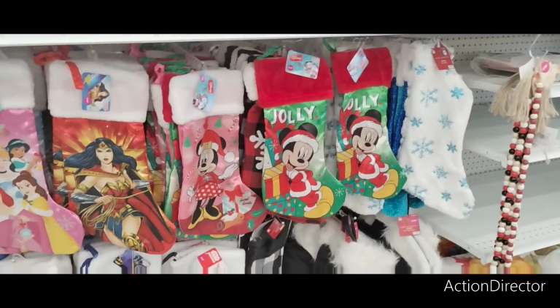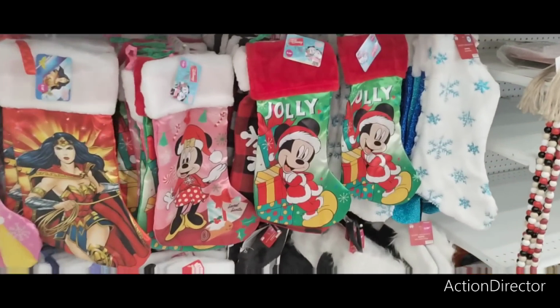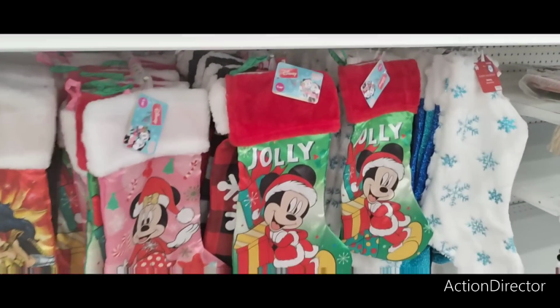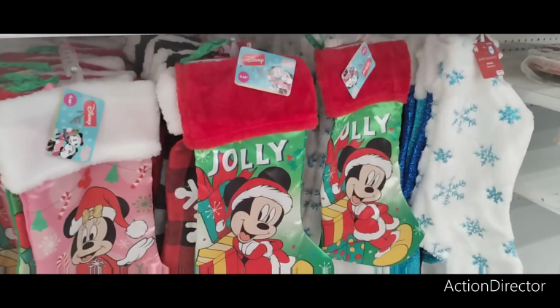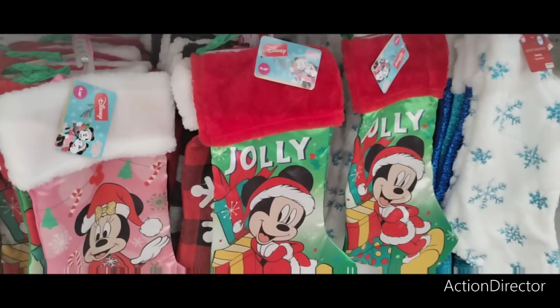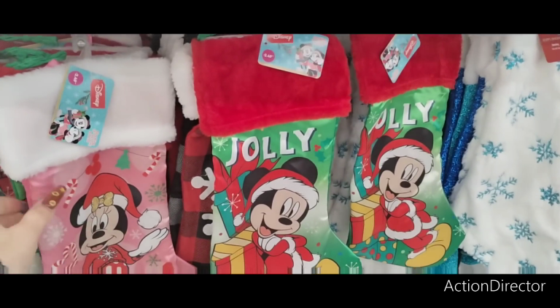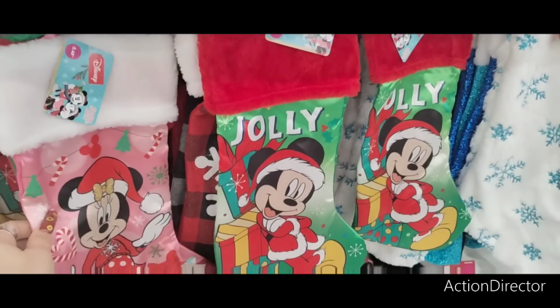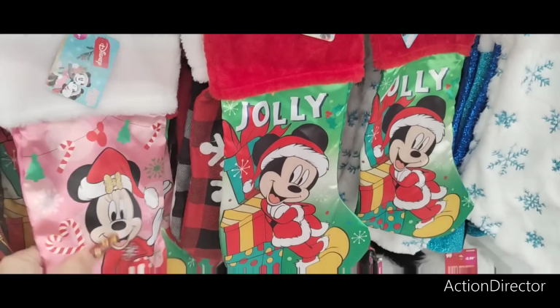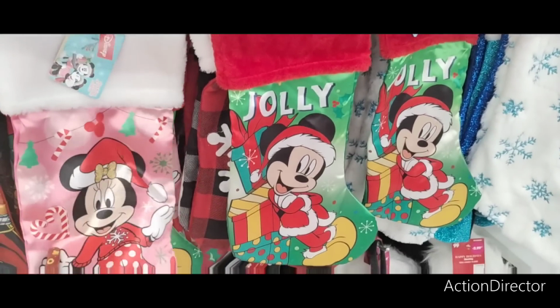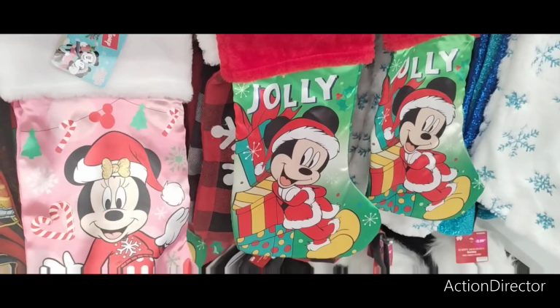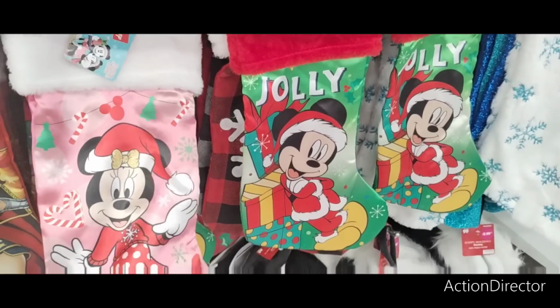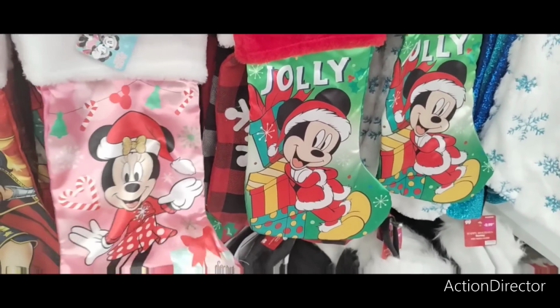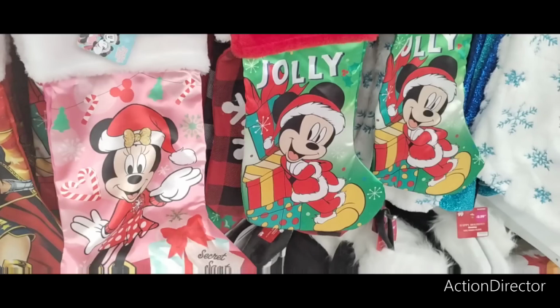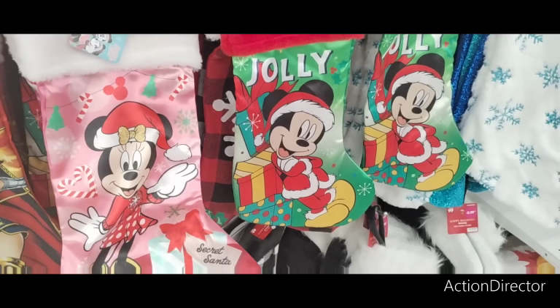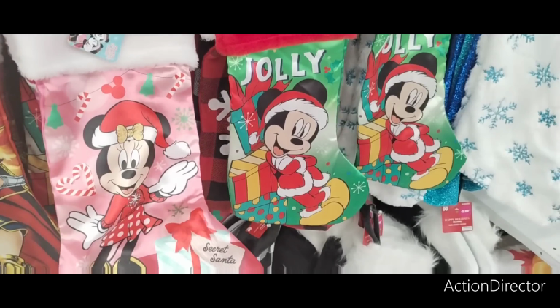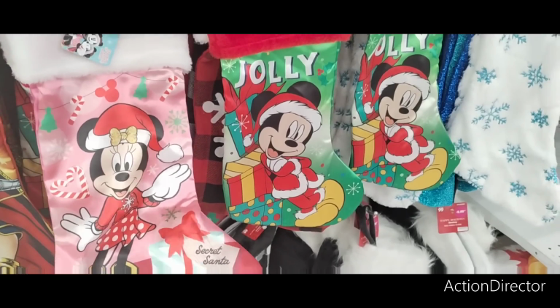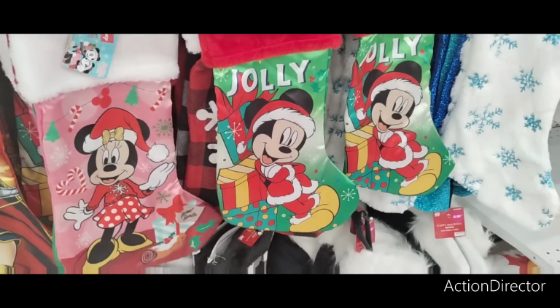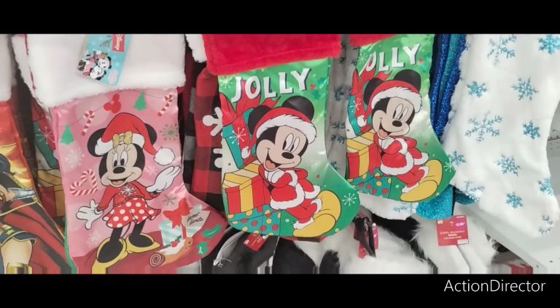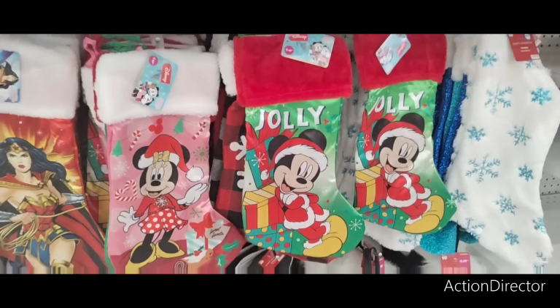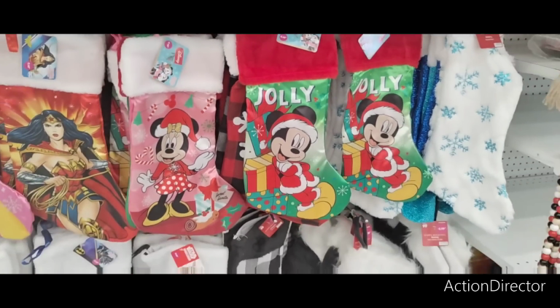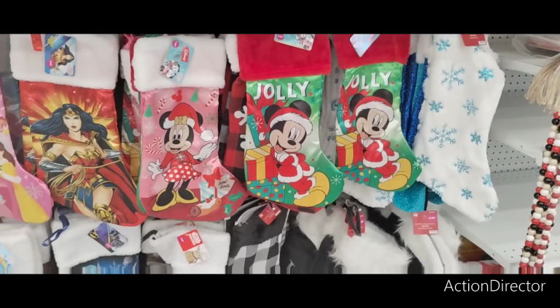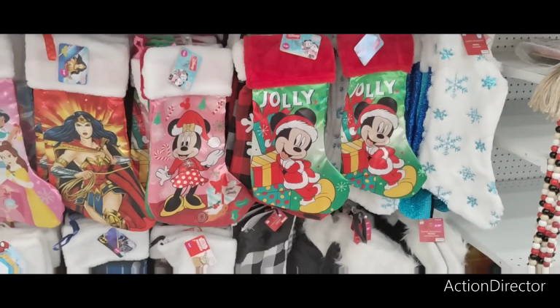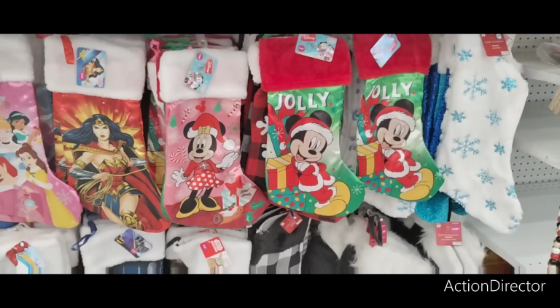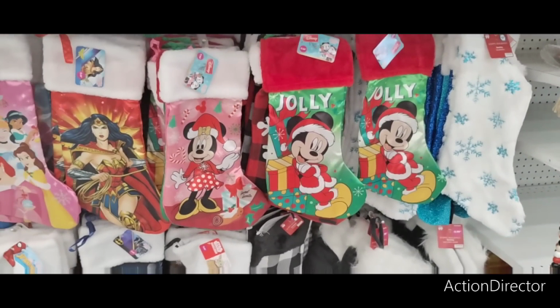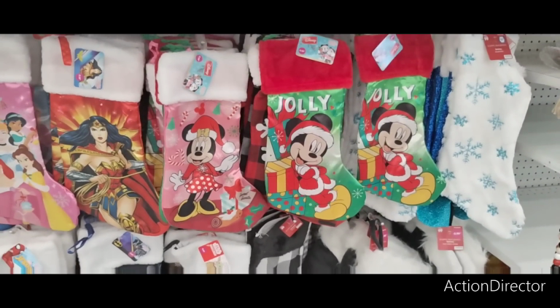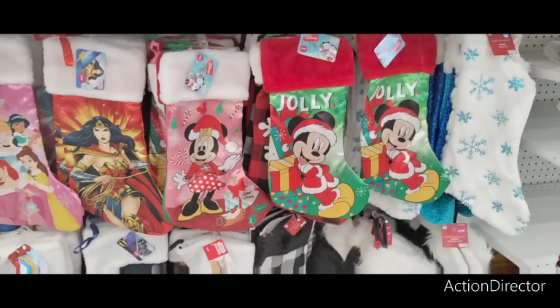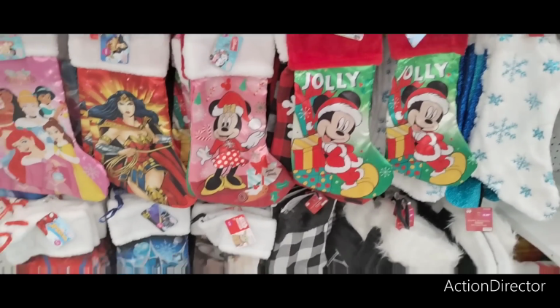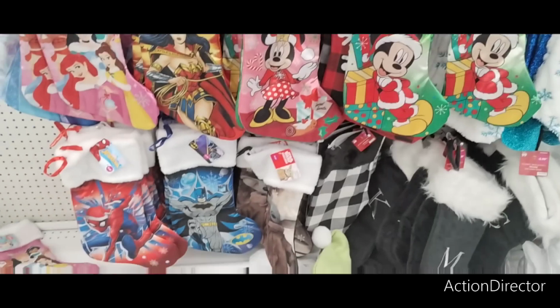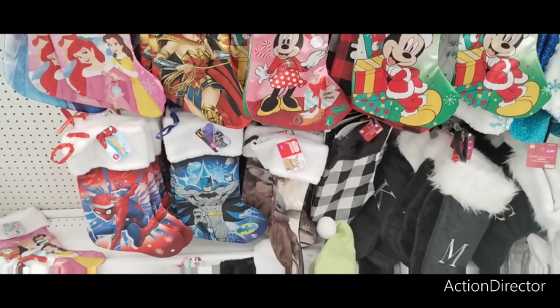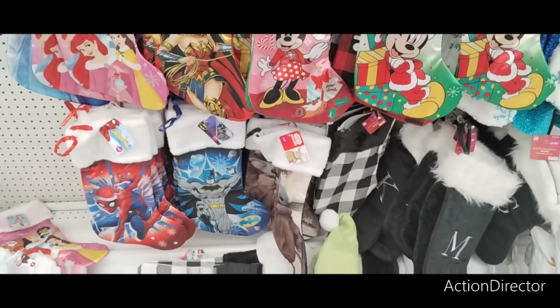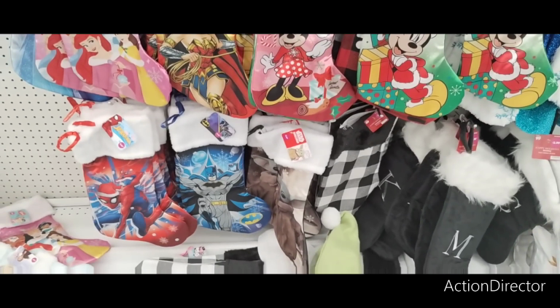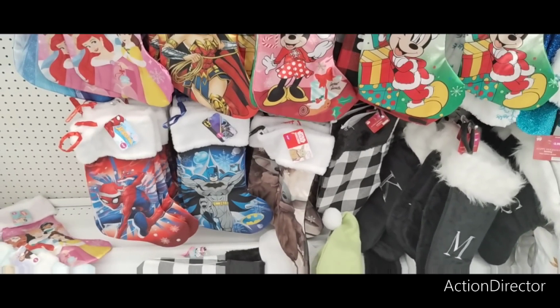This is adorable for my niece and my nephew — $2.49. But I'm super cheap, so I don't know if I want to spend that. Oh, Spider-Man — I know he likes Spider-Man too.